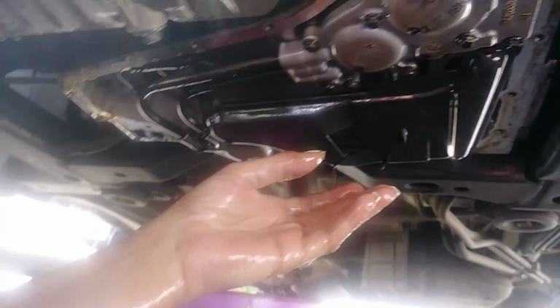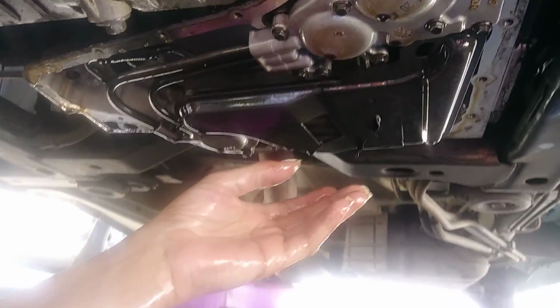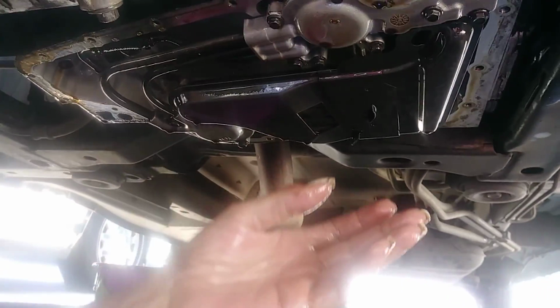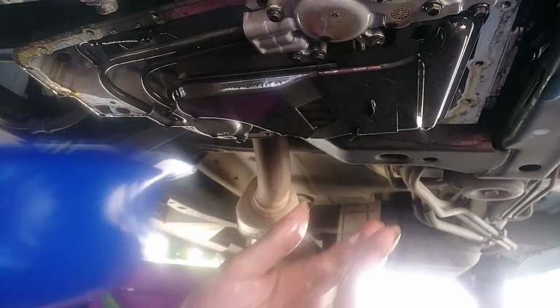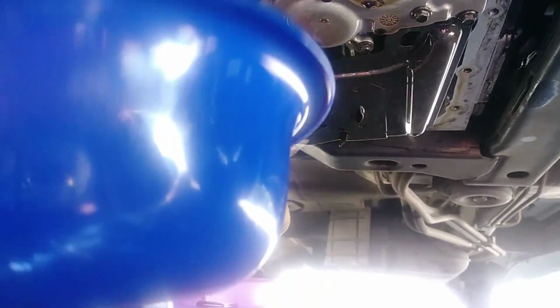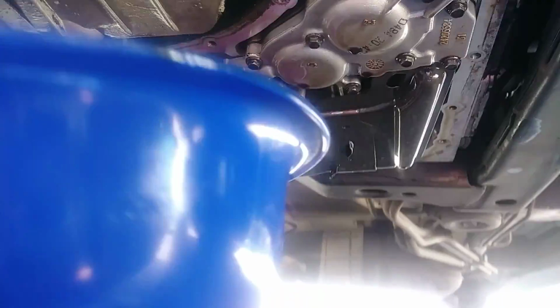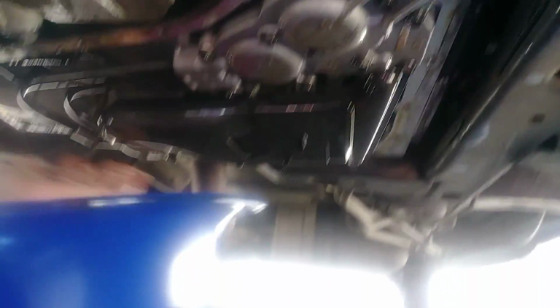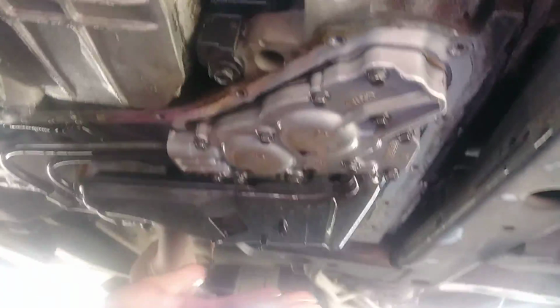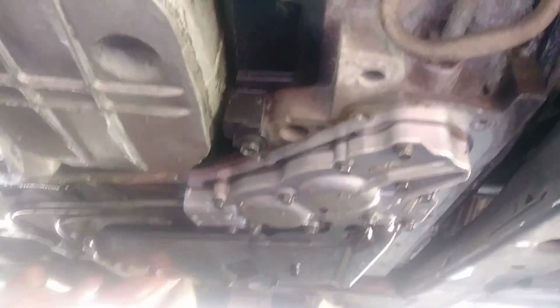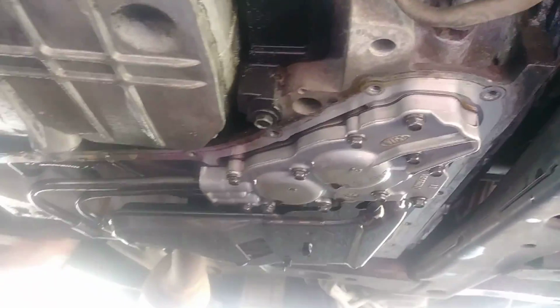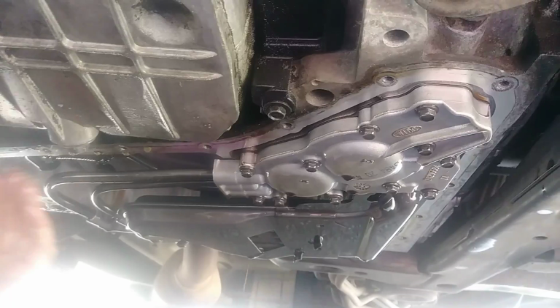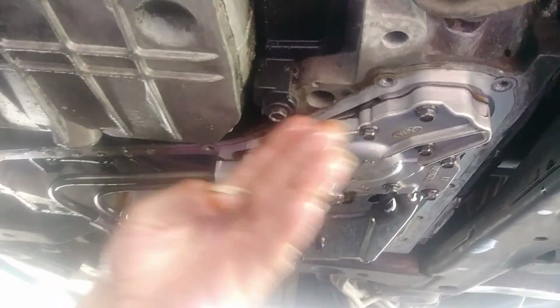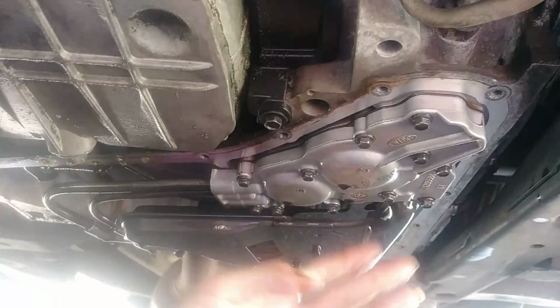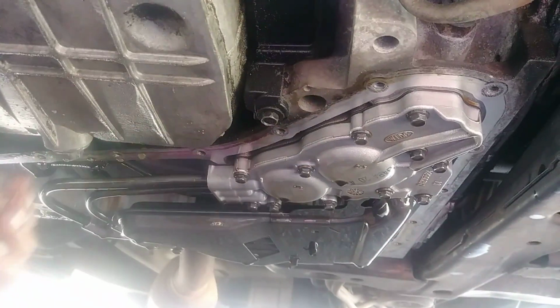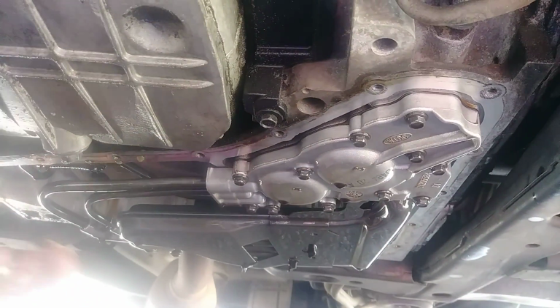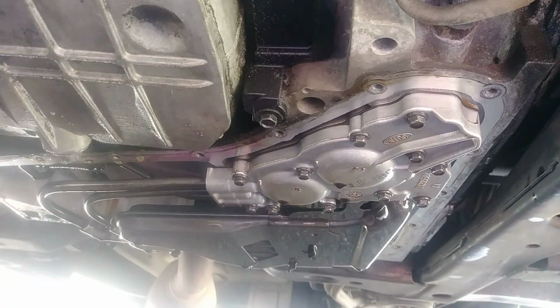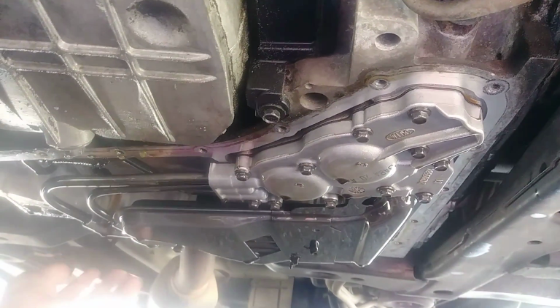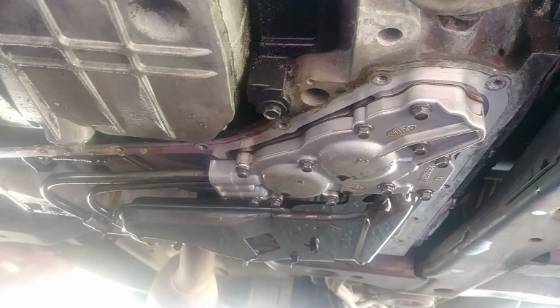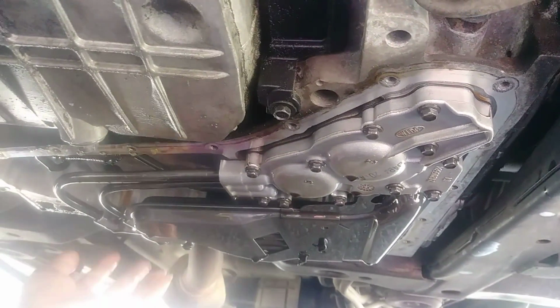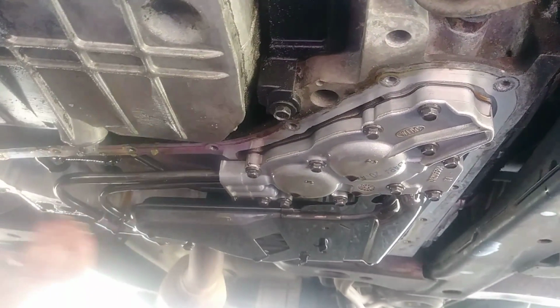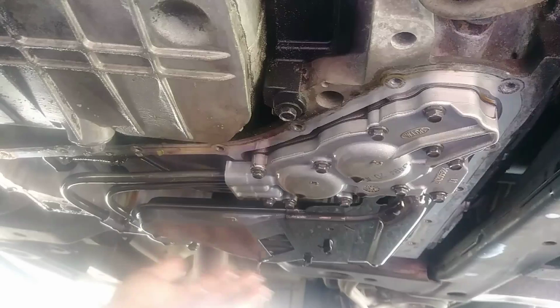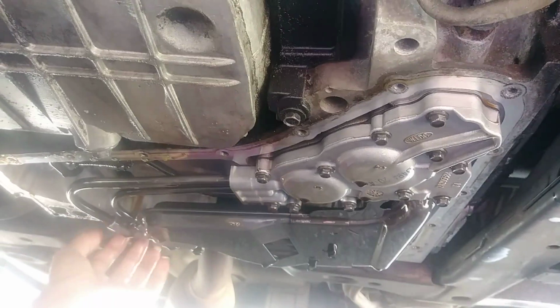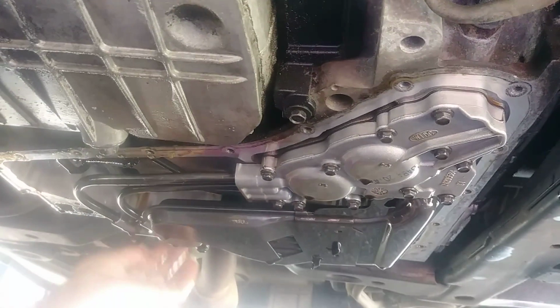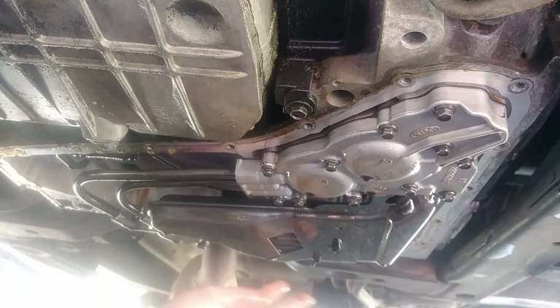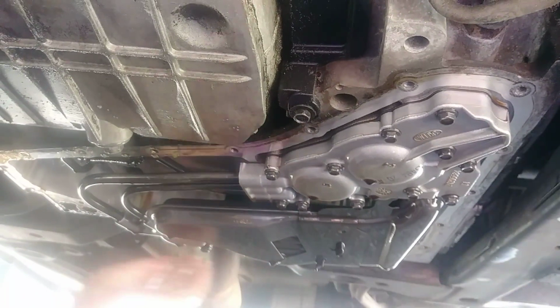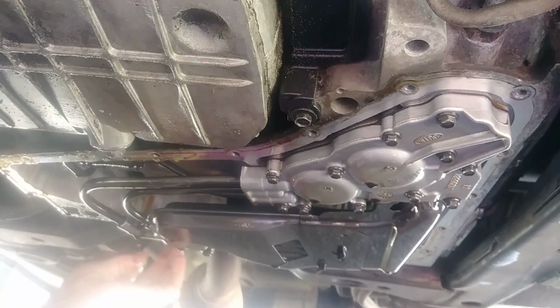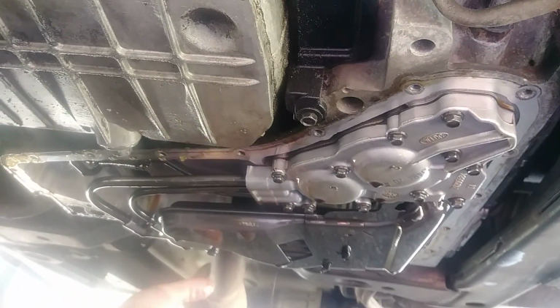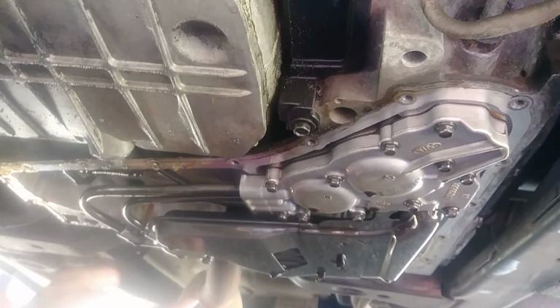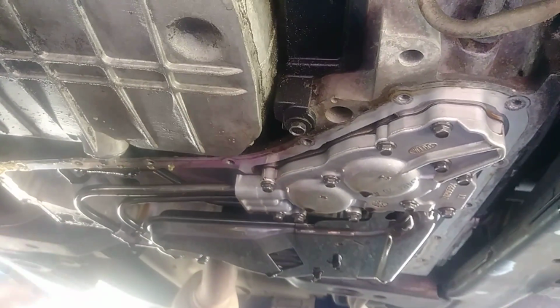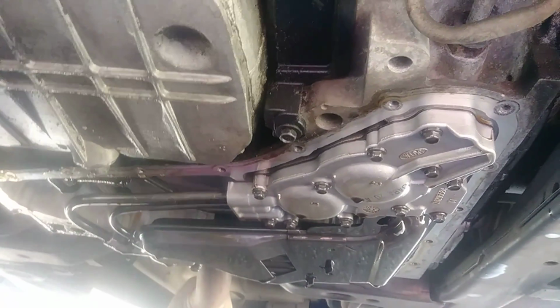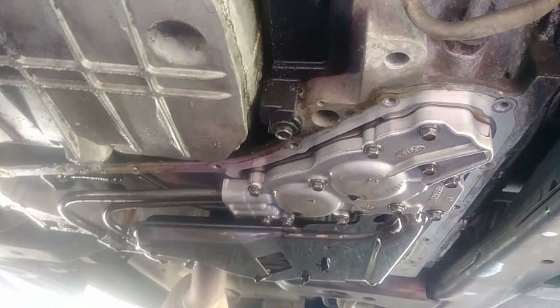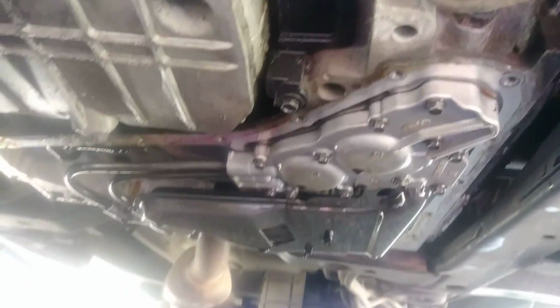I got all my bolts out — loosened them up on this end a lot, and started loosening around here a little bit at a time. Kept going, didn't even have to pull the pan, just kept loosening until I got these completely loose on this end and drained out into this pan.